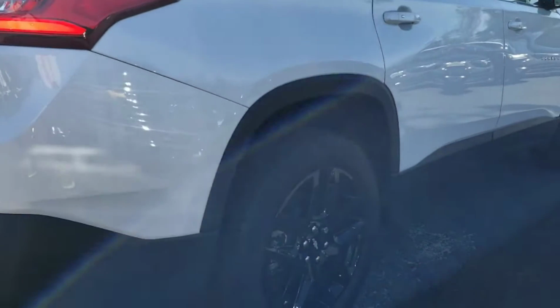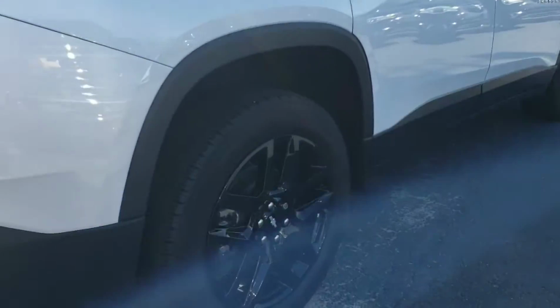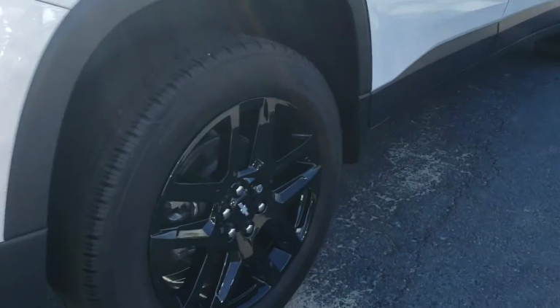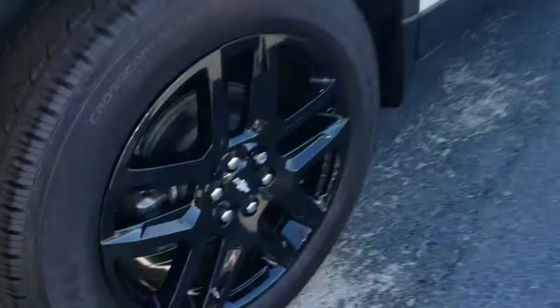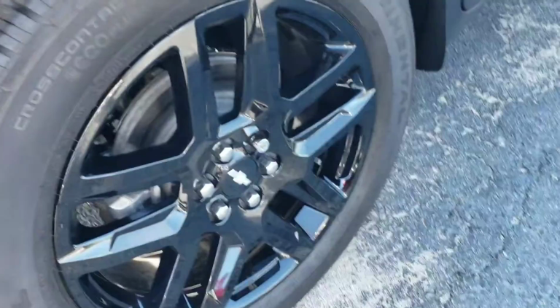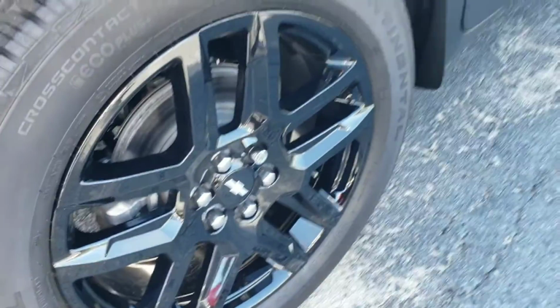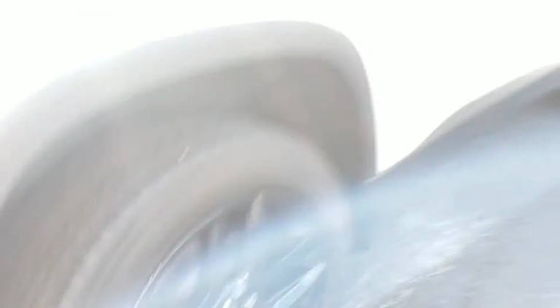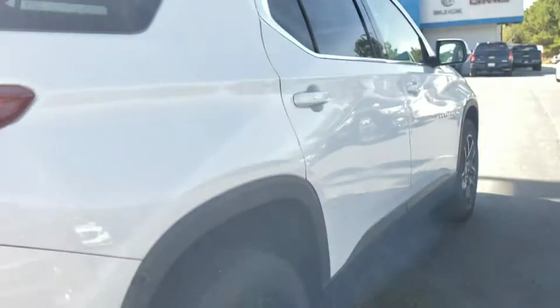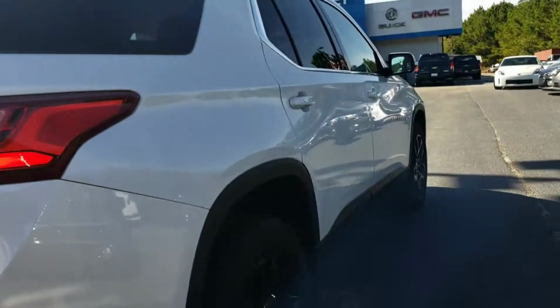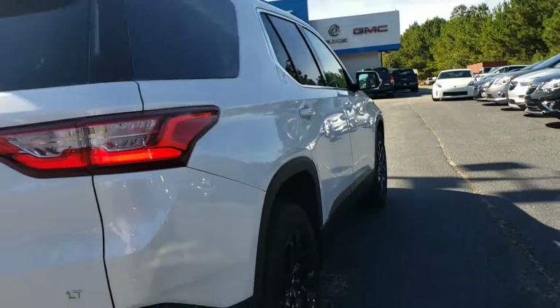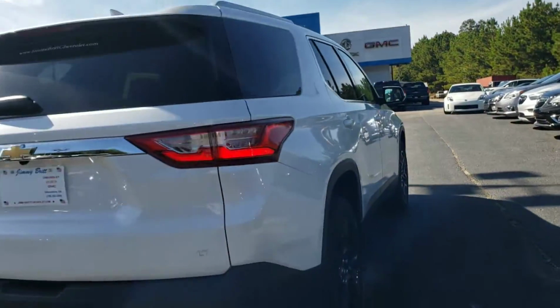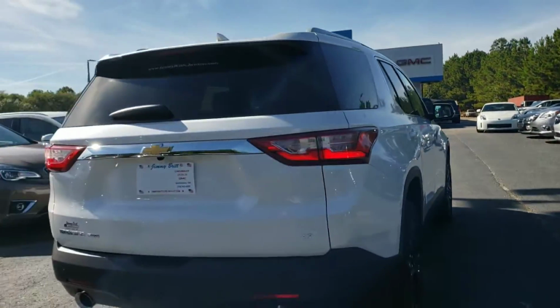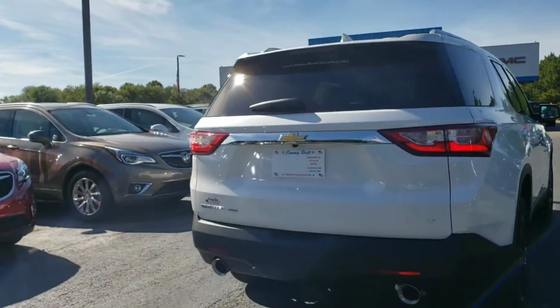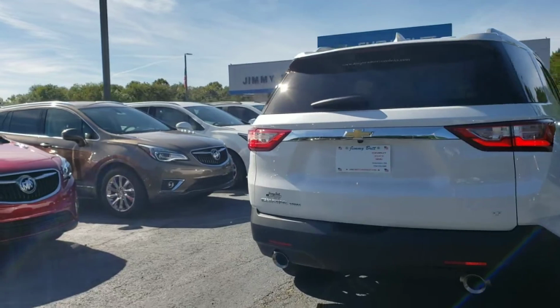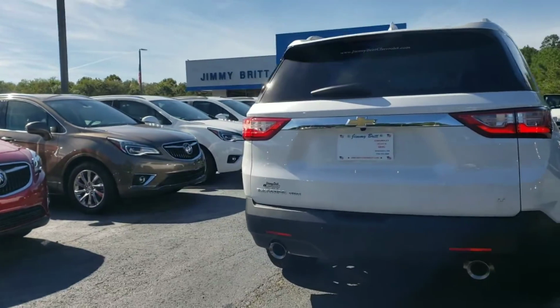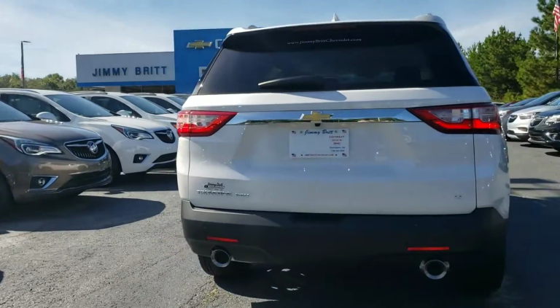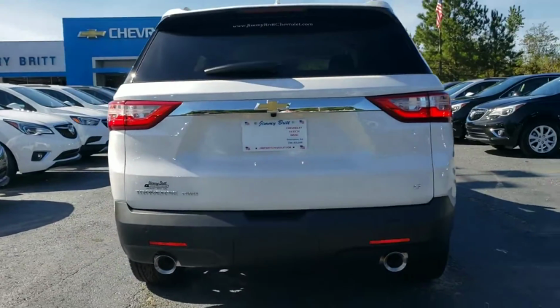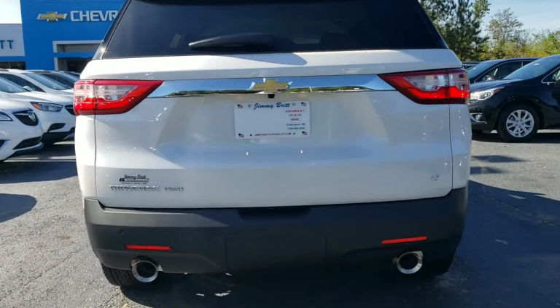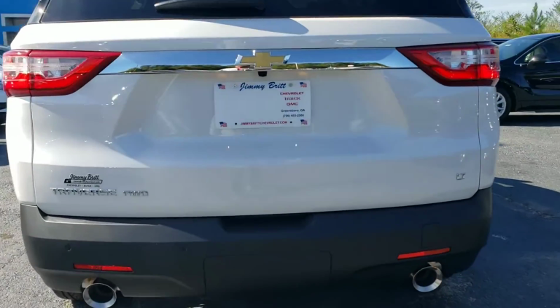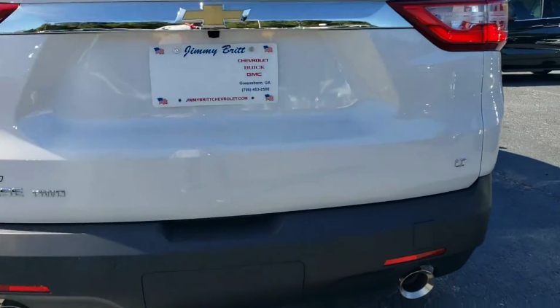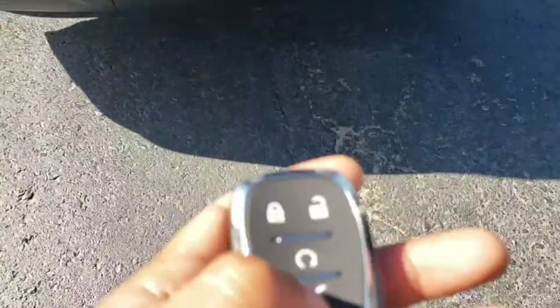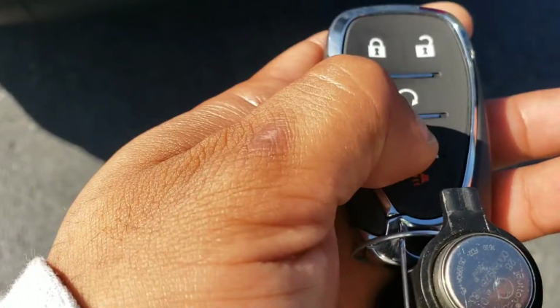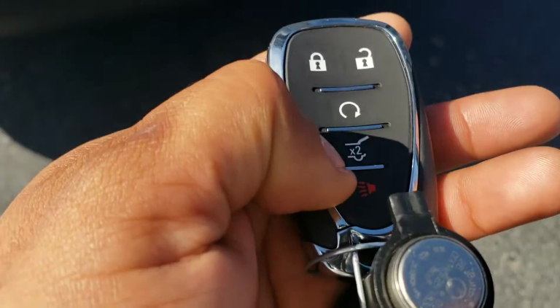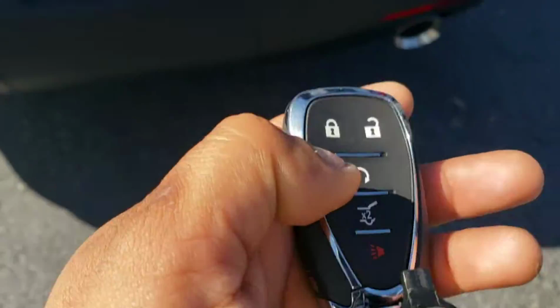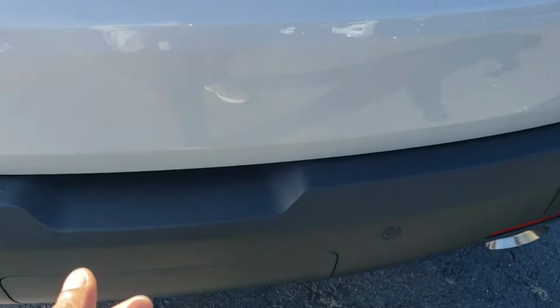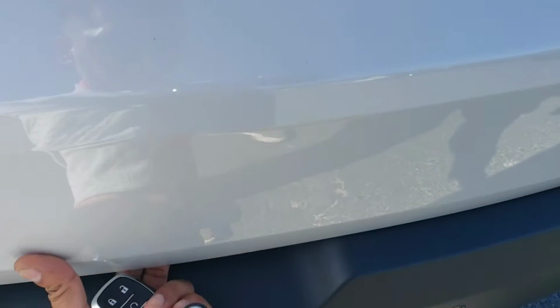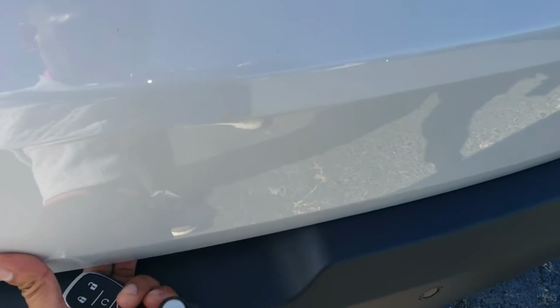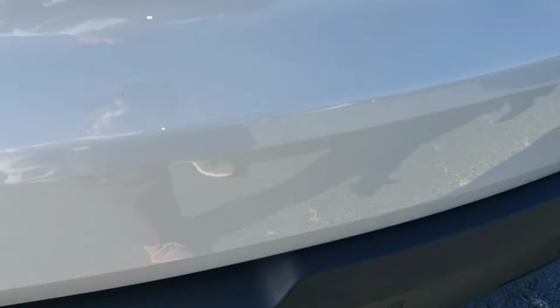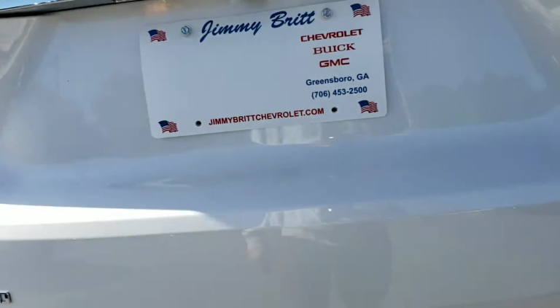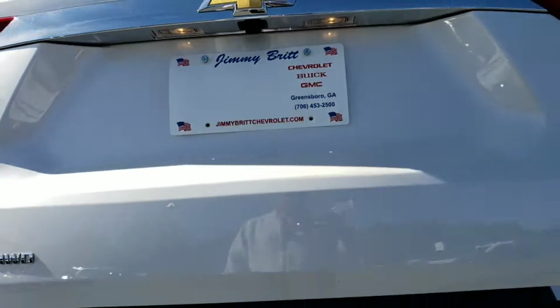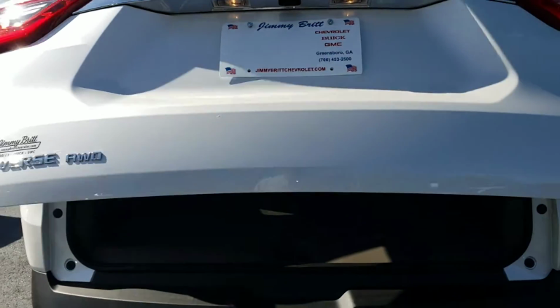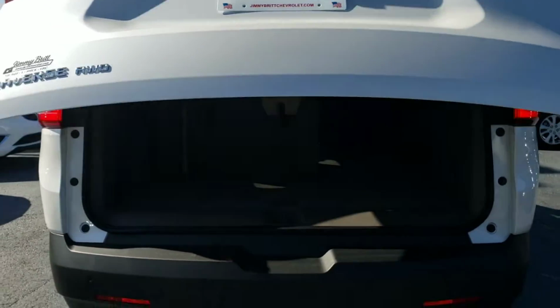It's got wheel locks too, by the way, so you're going to be safe on that part. Backup camera, dual exhaust. You can open the tailgate from the fob, or you can open it from right here — there's a button. It's a power lift tailgate; it opens up nice and slow.